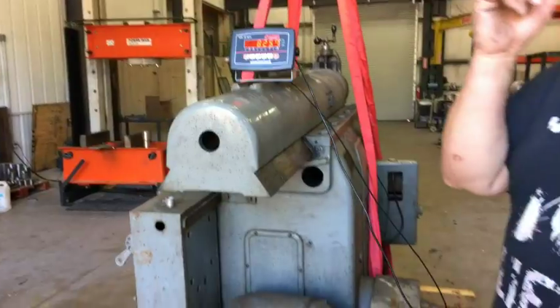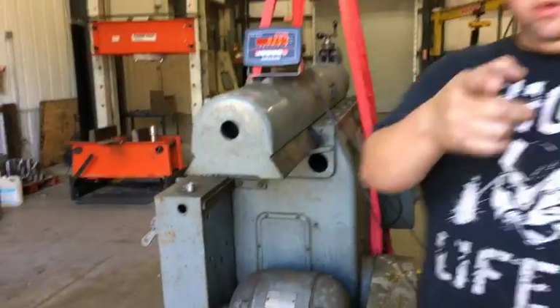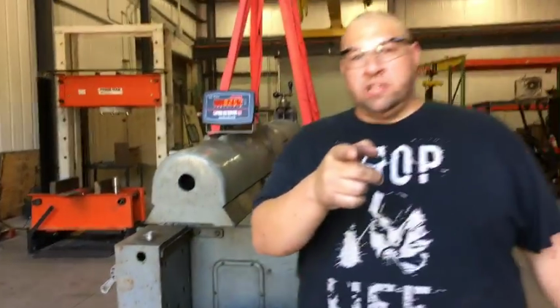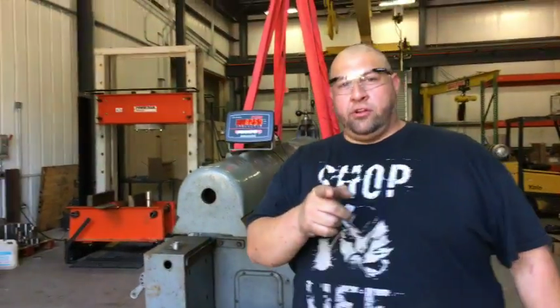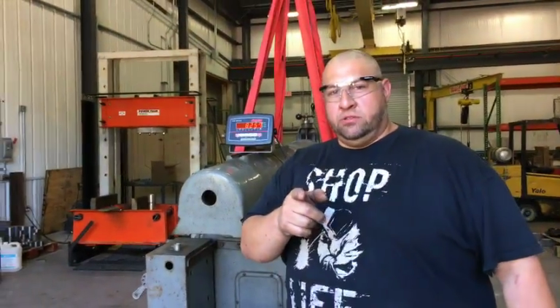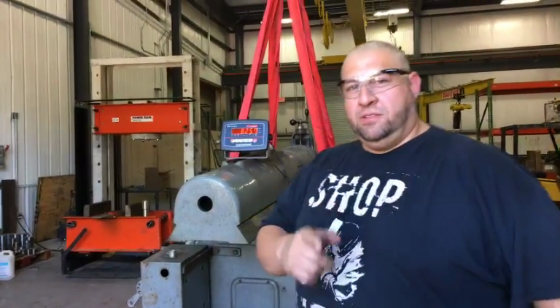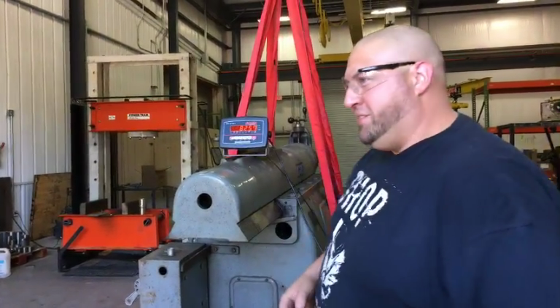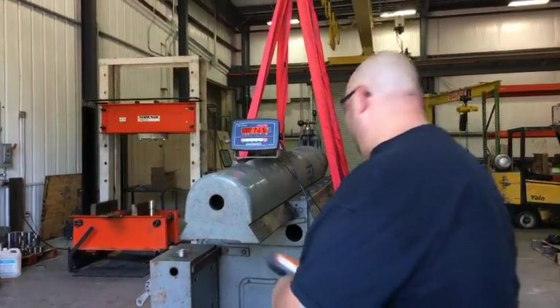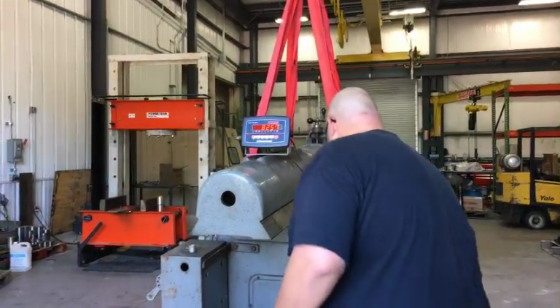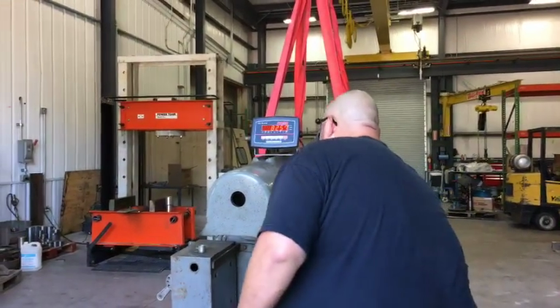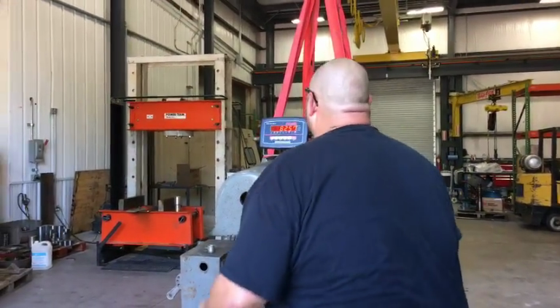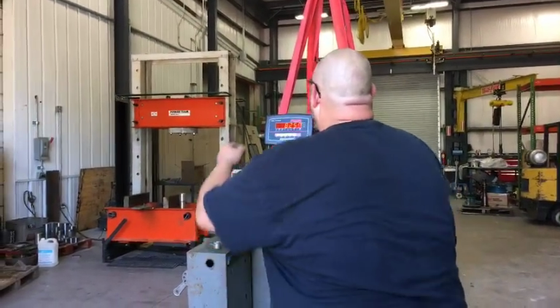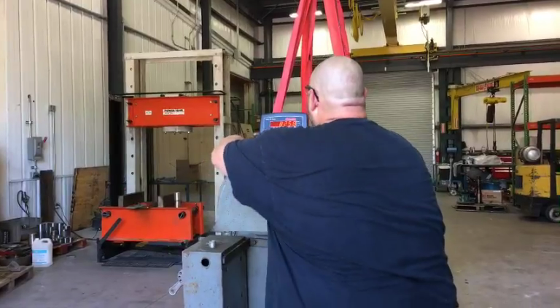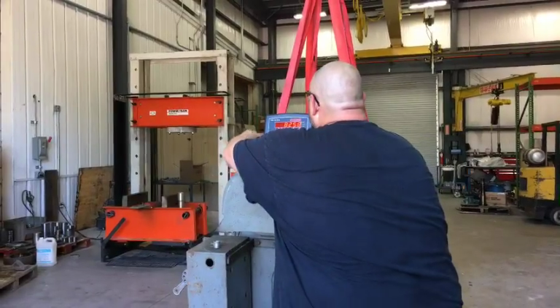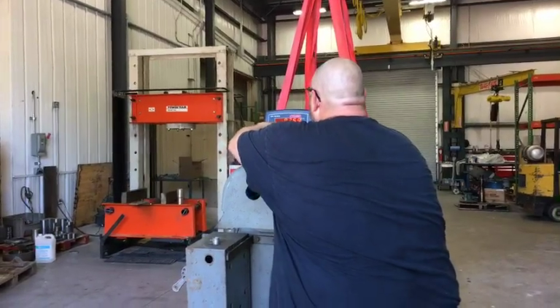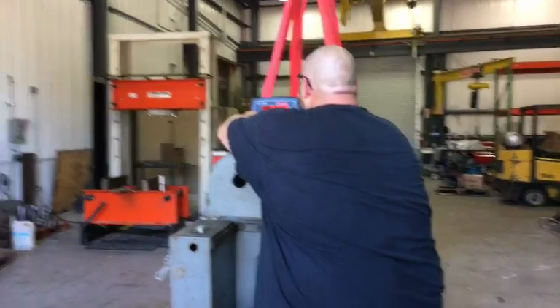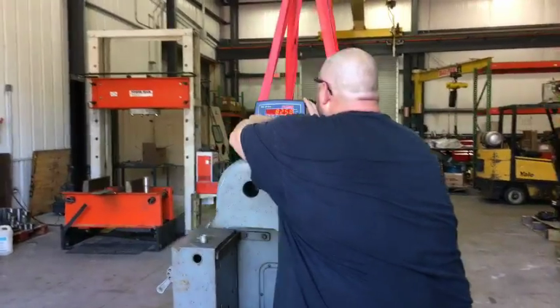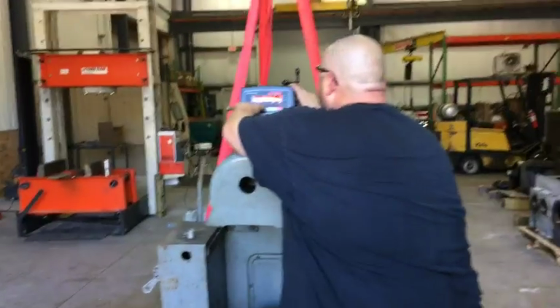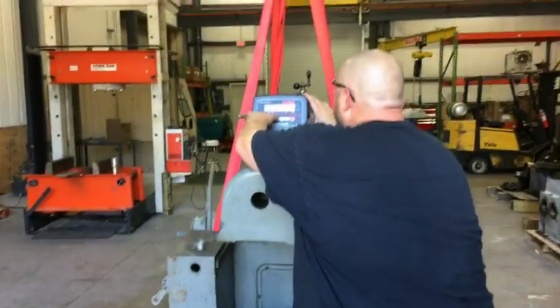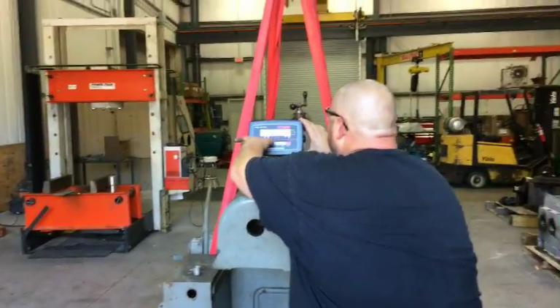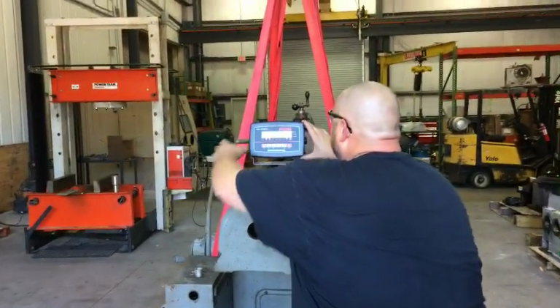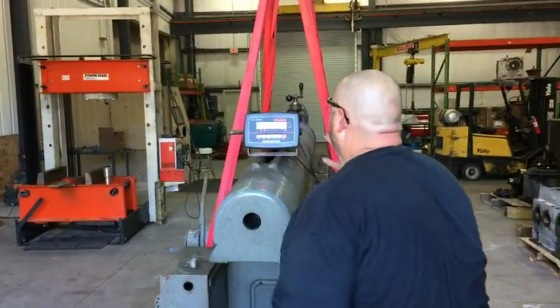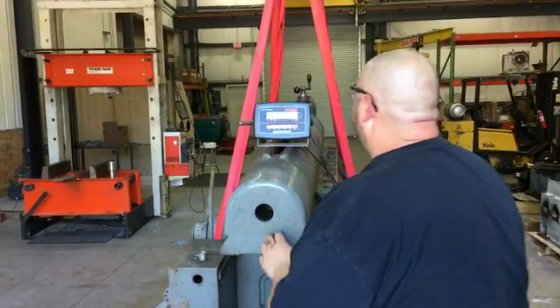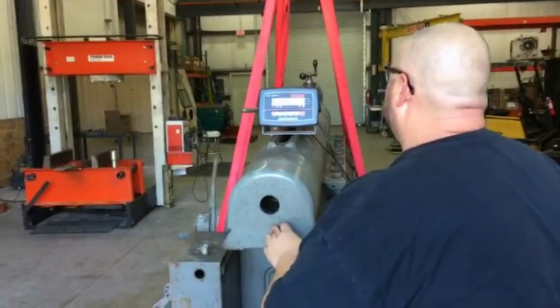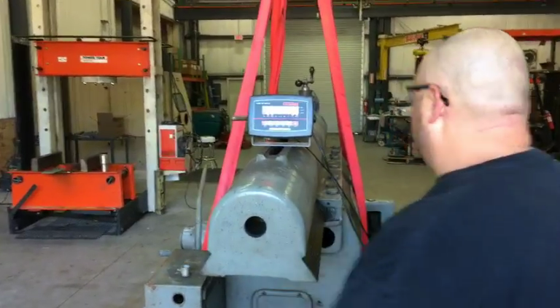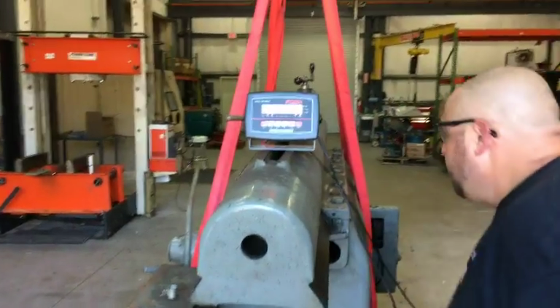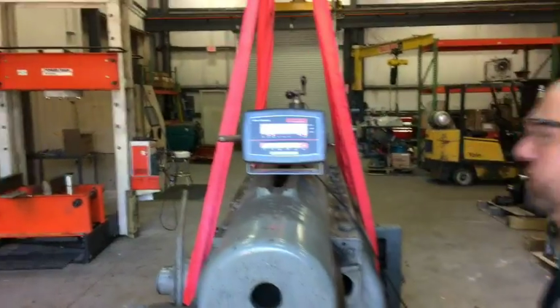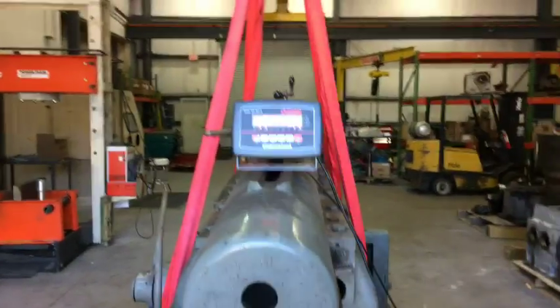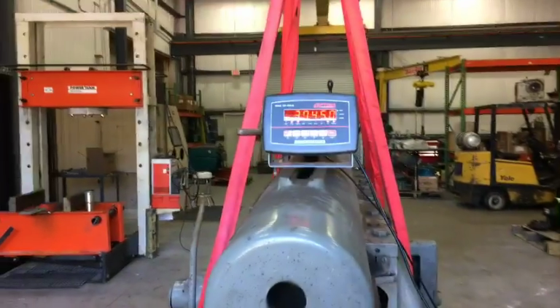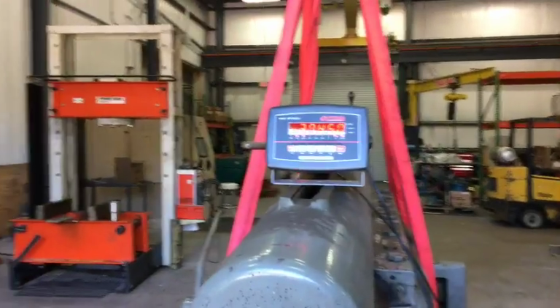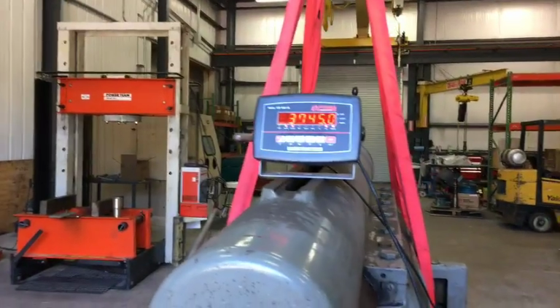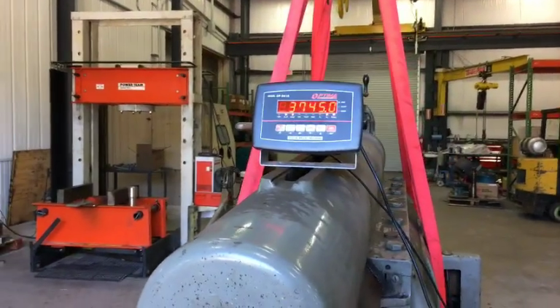So real quick, what is that in kilograms? Approximately thirty-seven hundred and fifty kilograms.